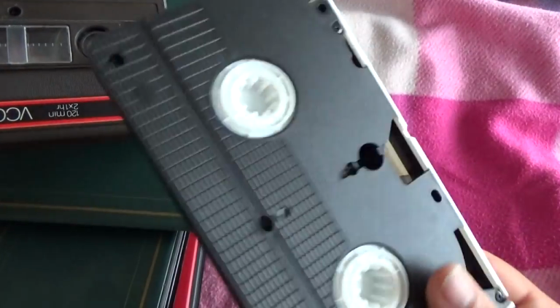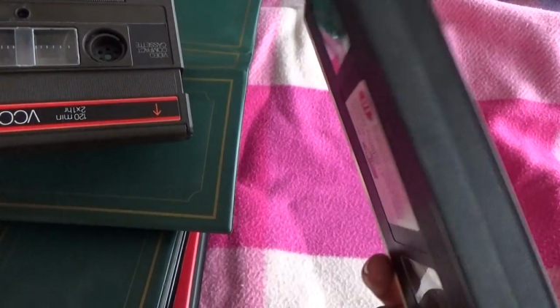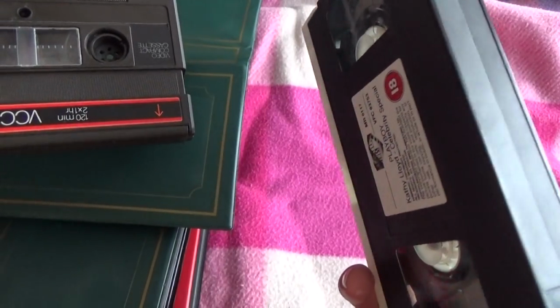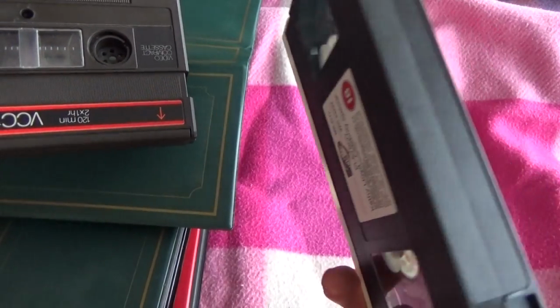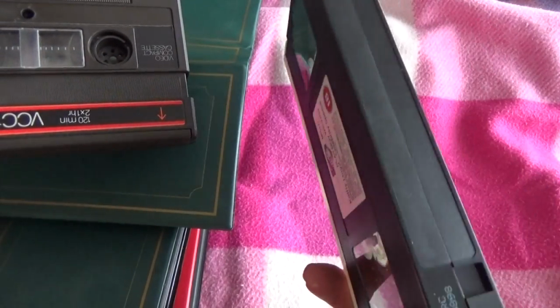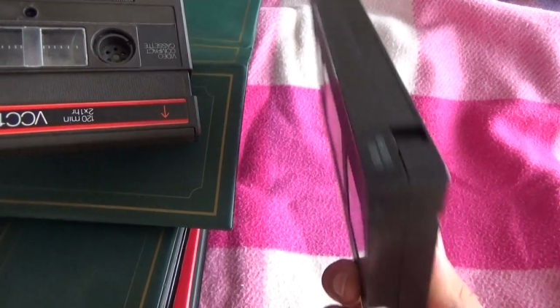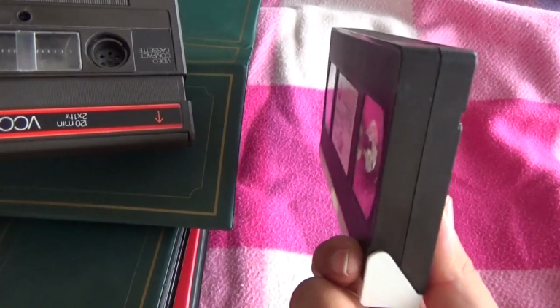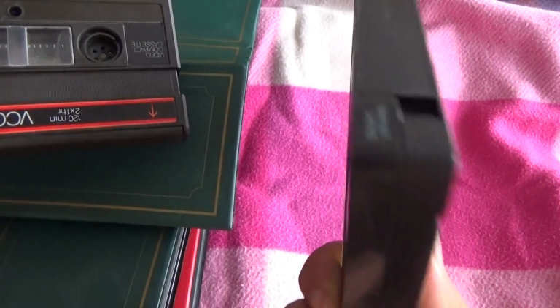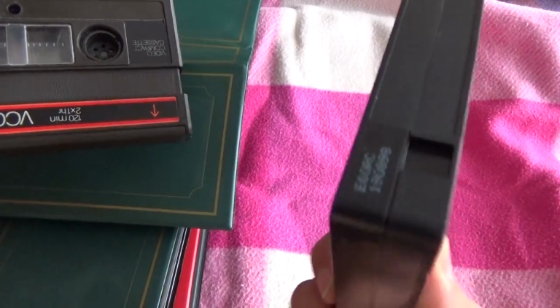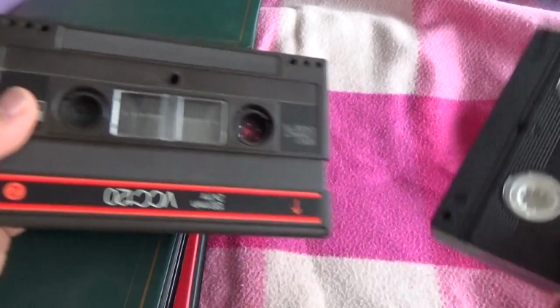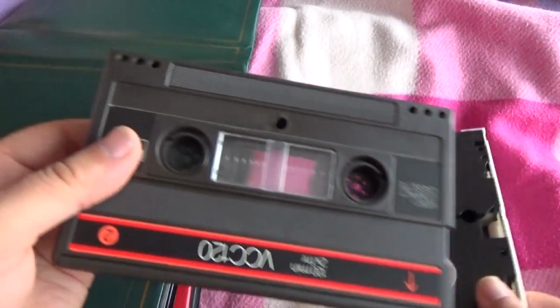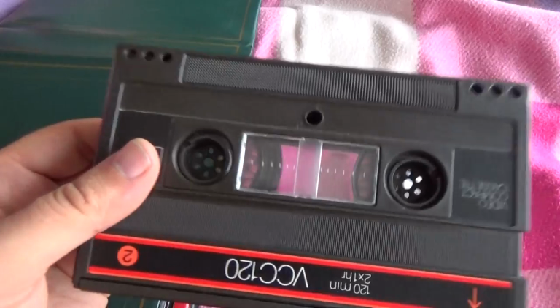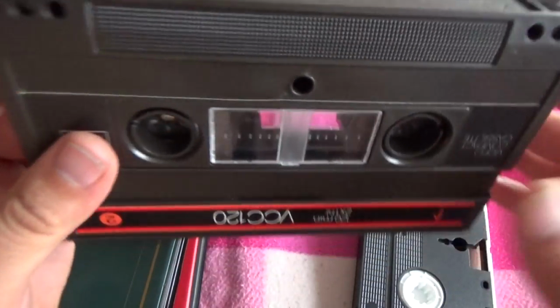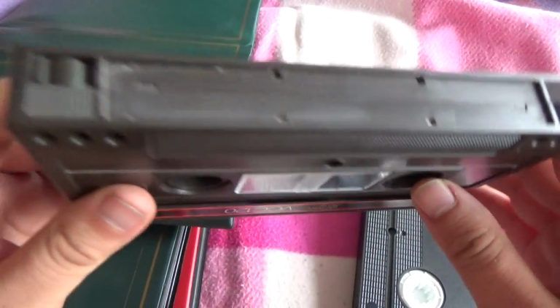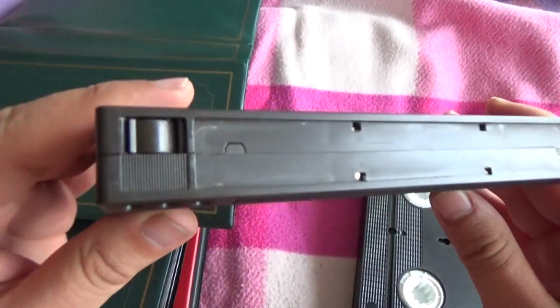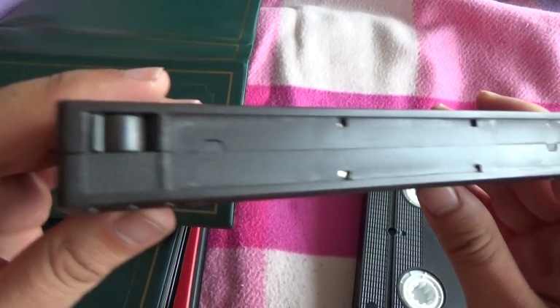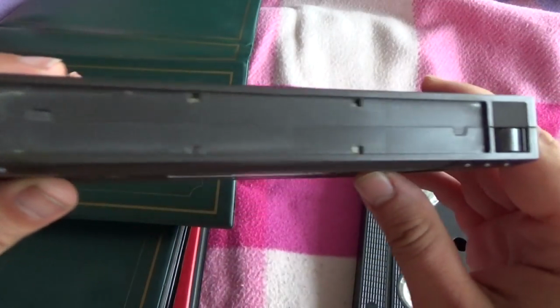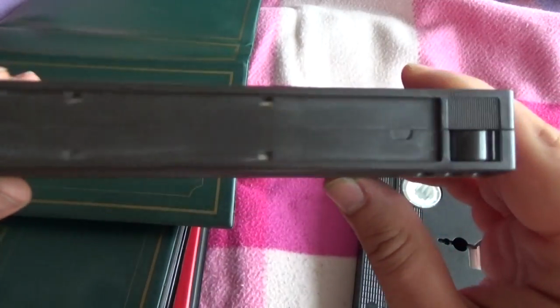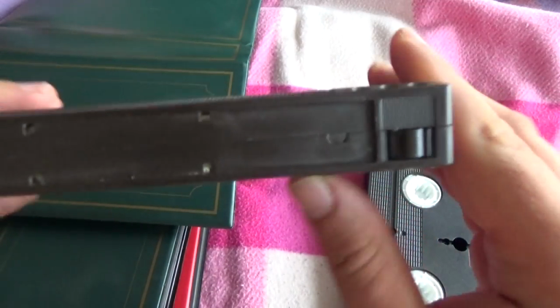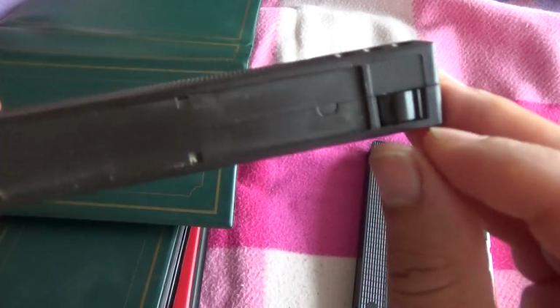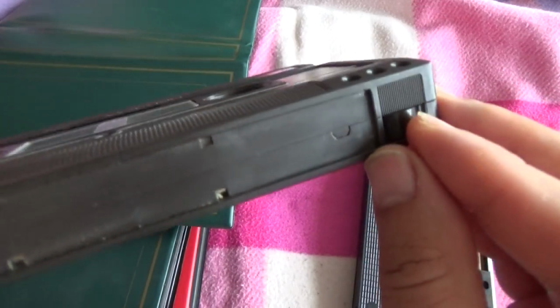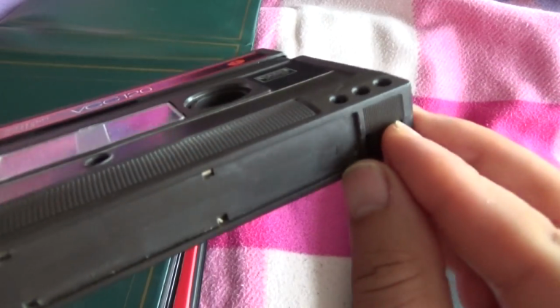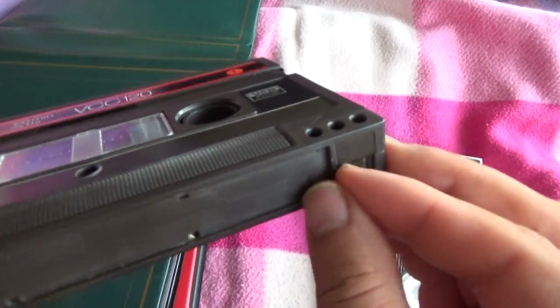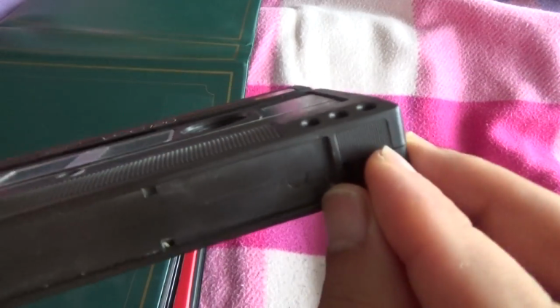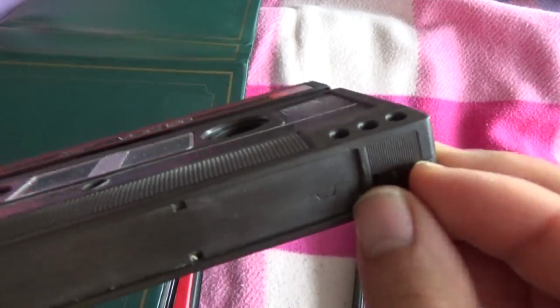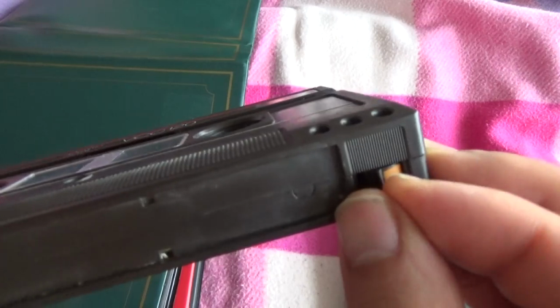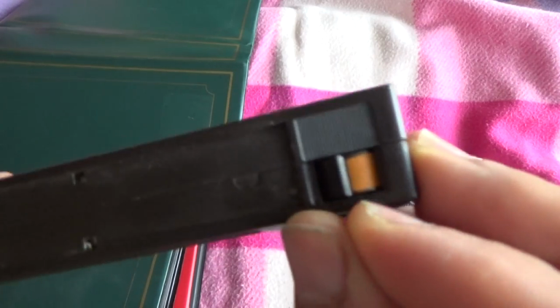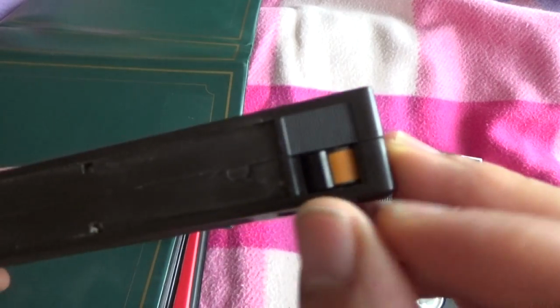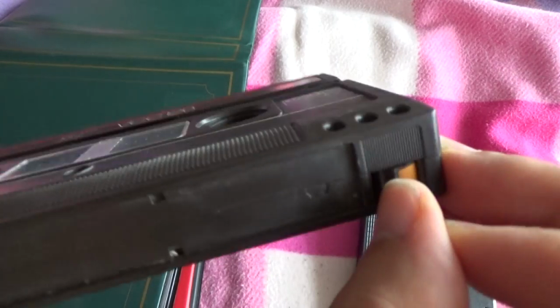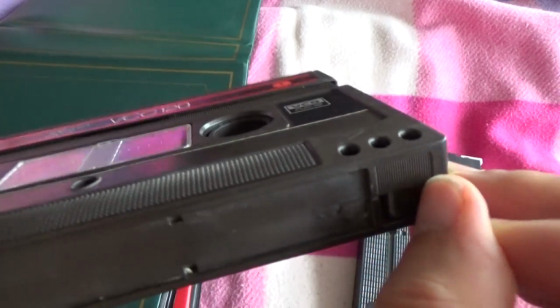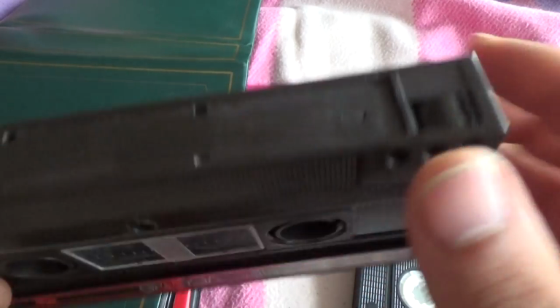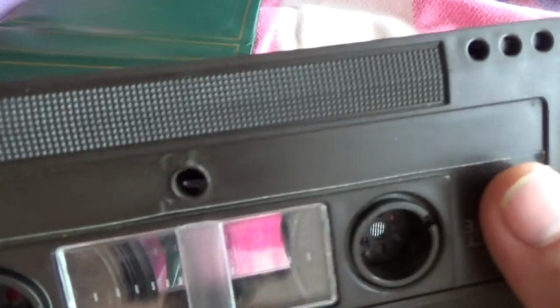This is a standard VHS tape, yes? Standard. And this is also a standard VHS tape, but it's double size — a double-size VHS tape.